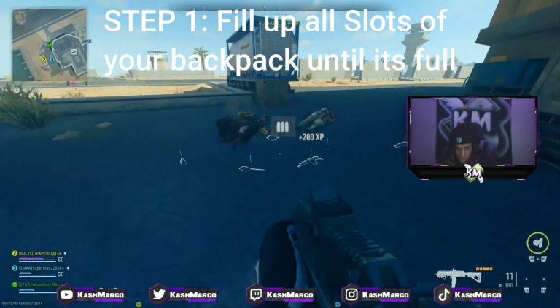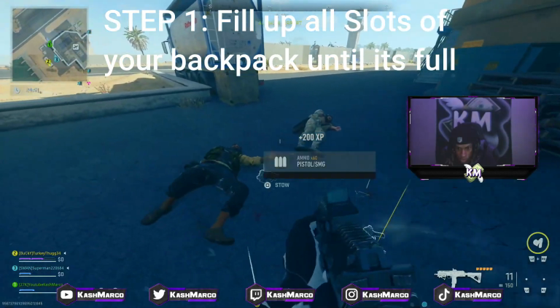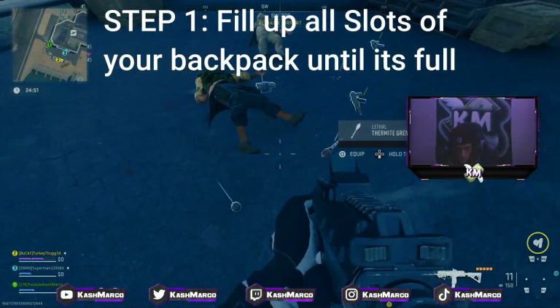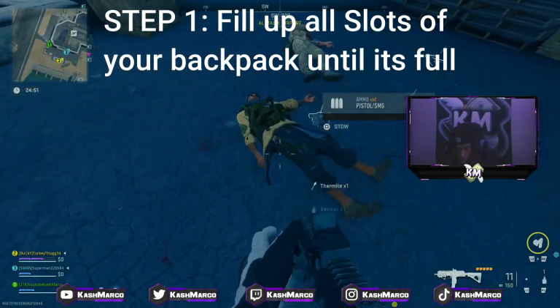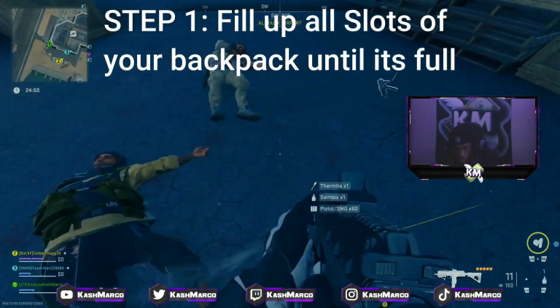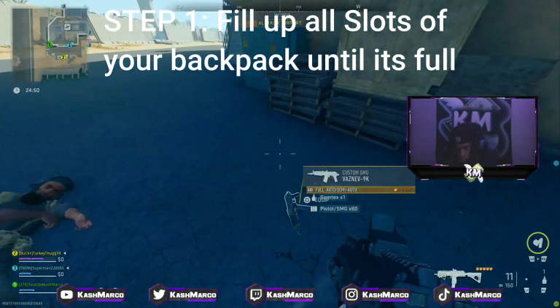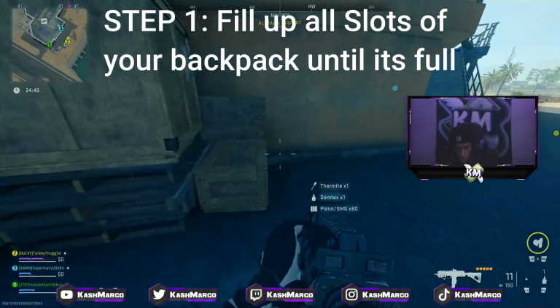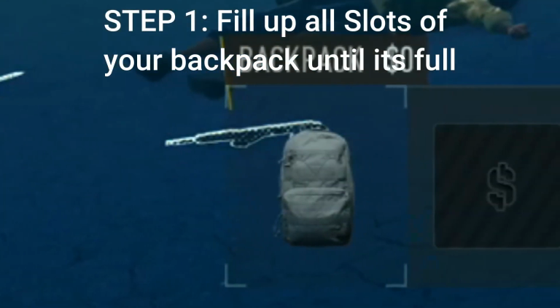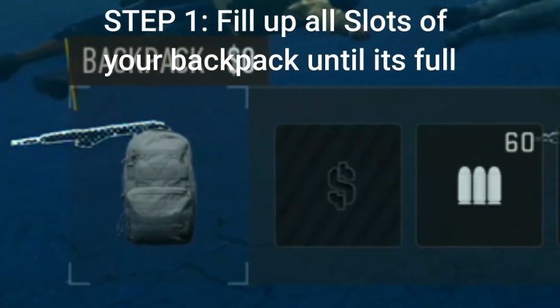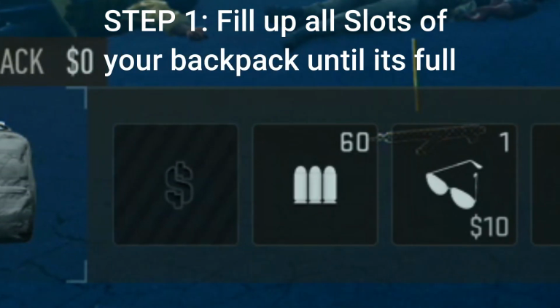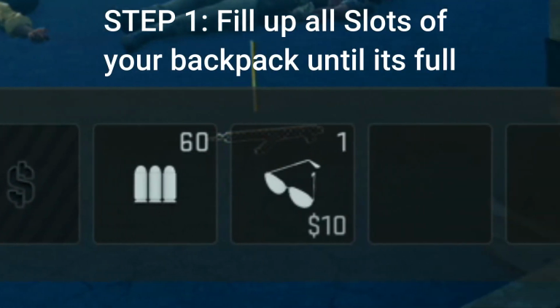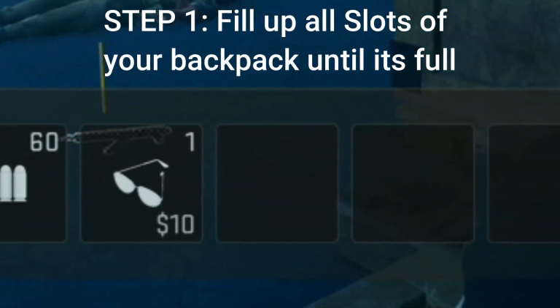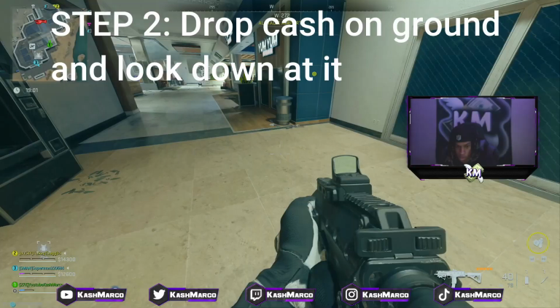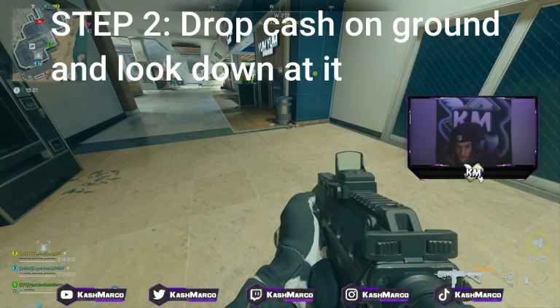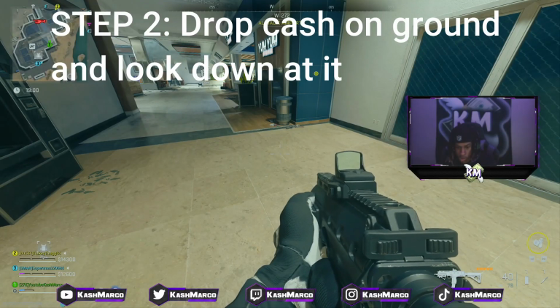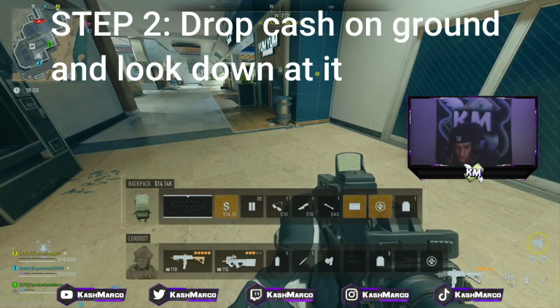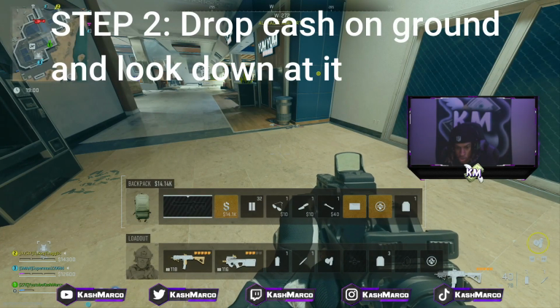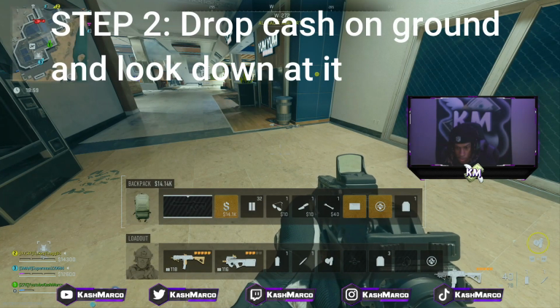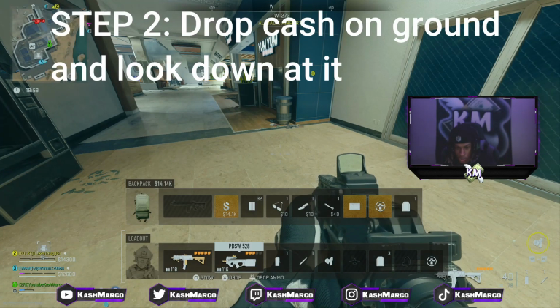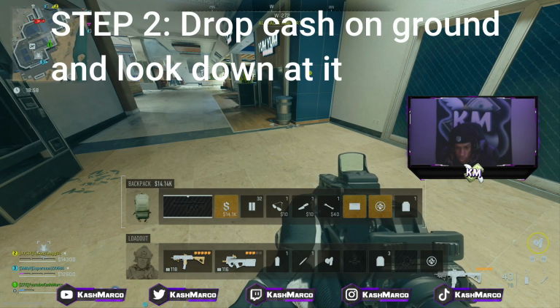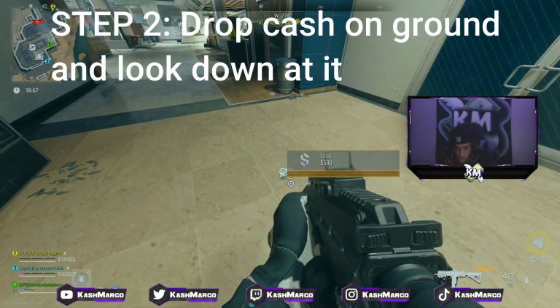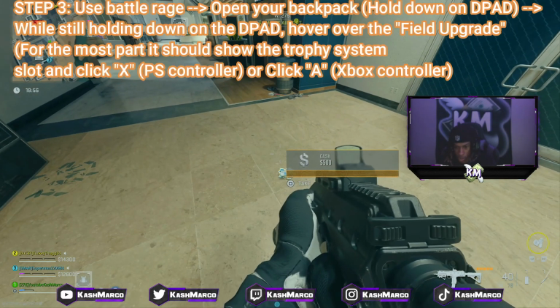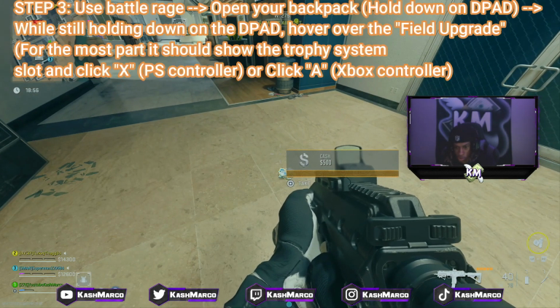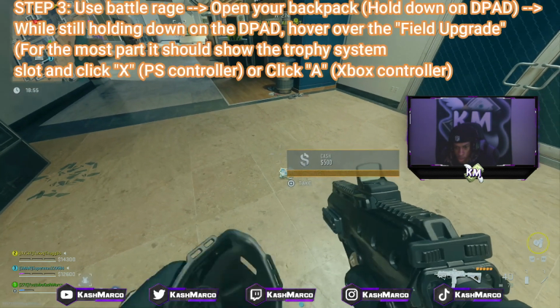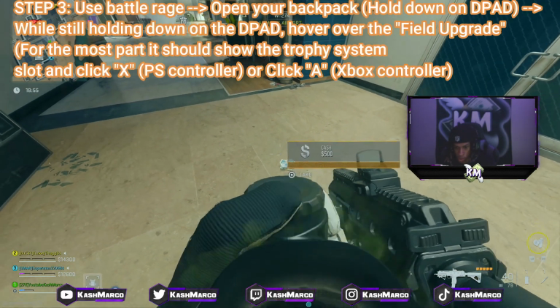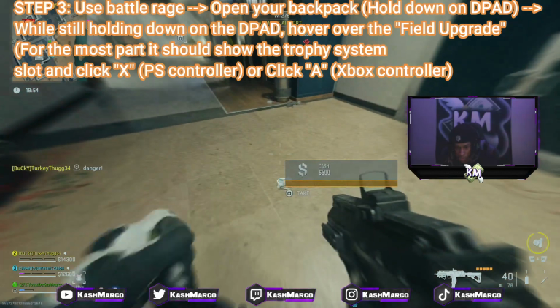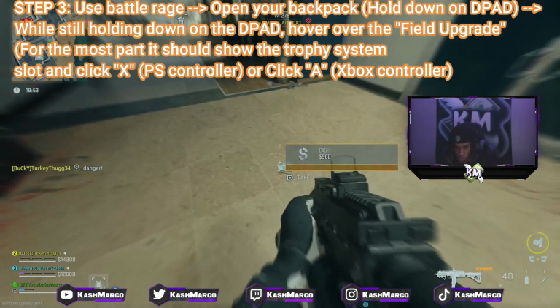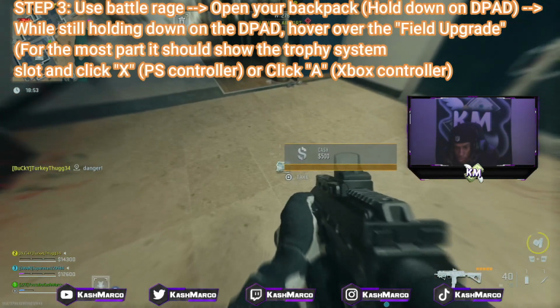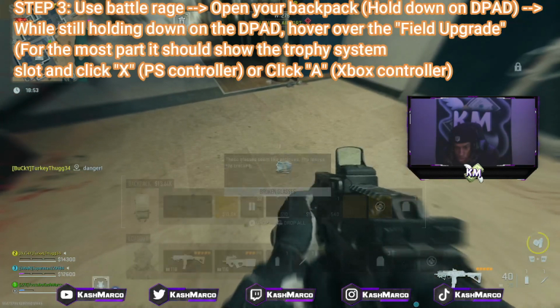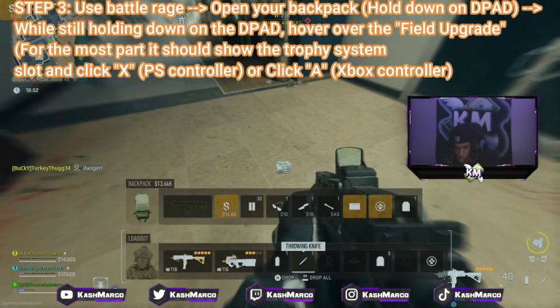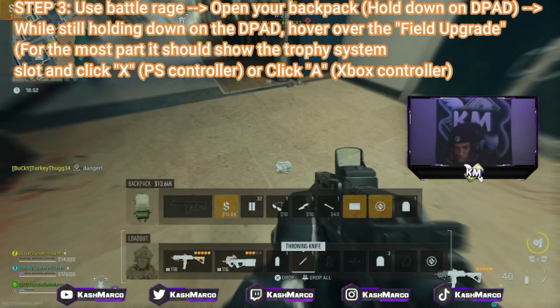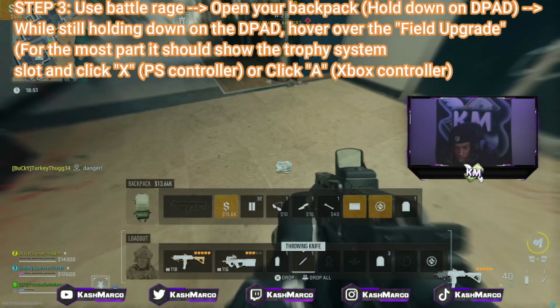Once you get into the game, you're gonna need to get loot and fill up all slots of your backpack. What you need to do is just drop some cash on the floor like that, and then use your Battle Rage.